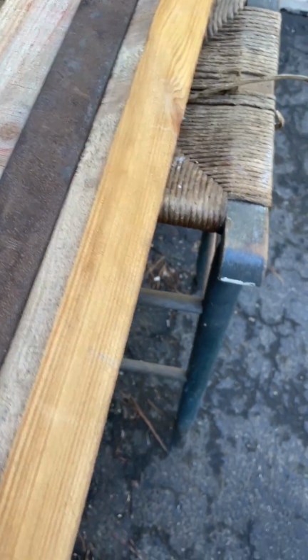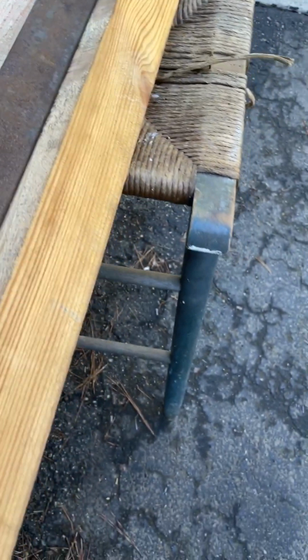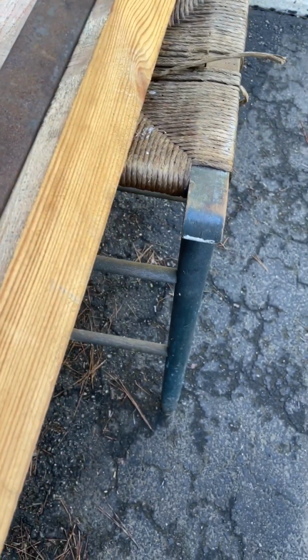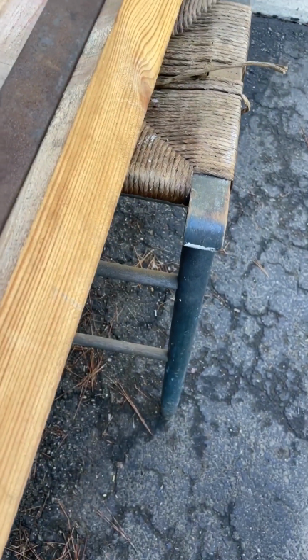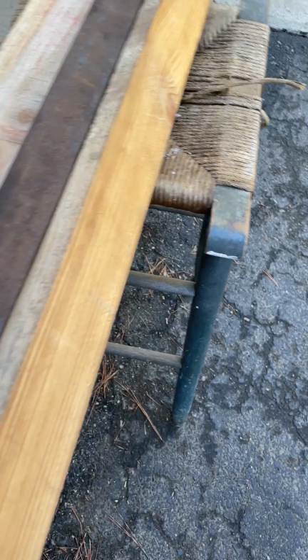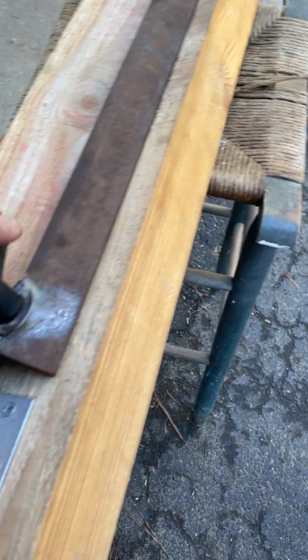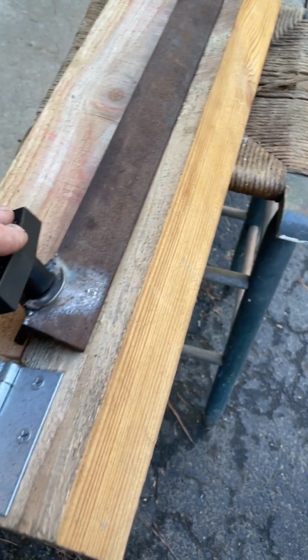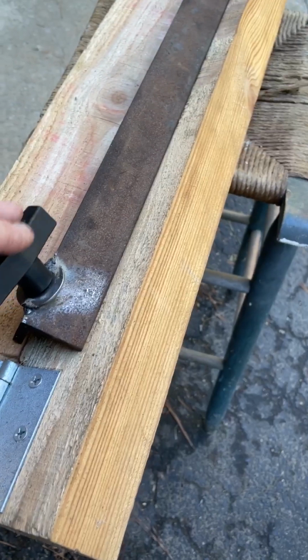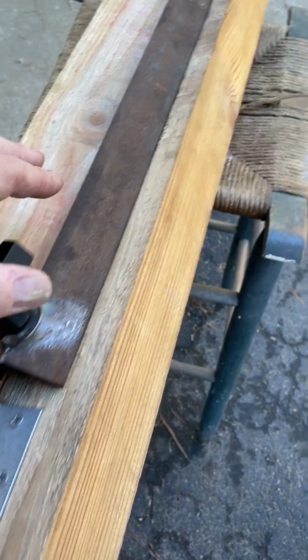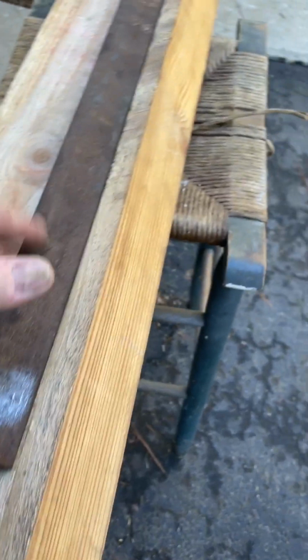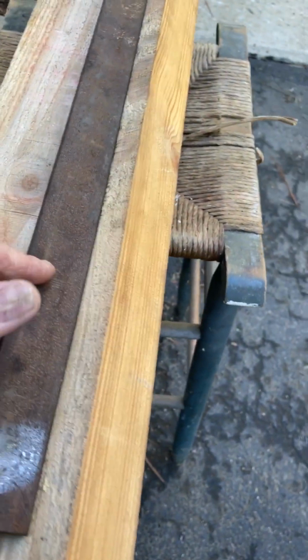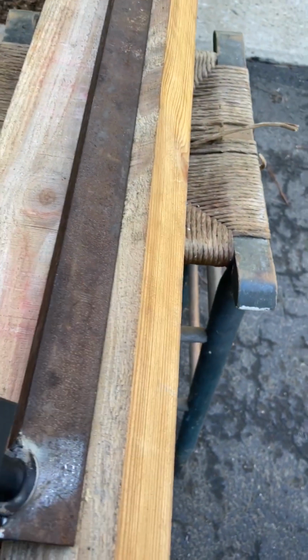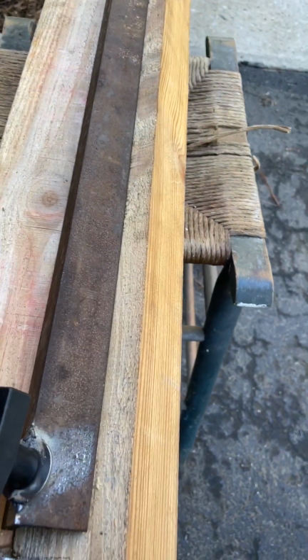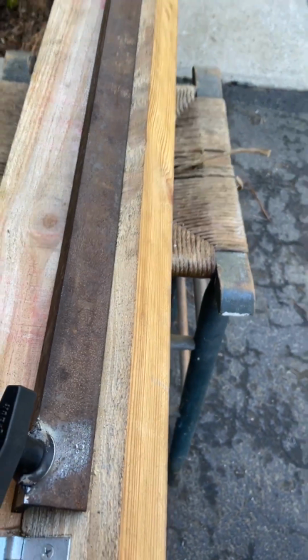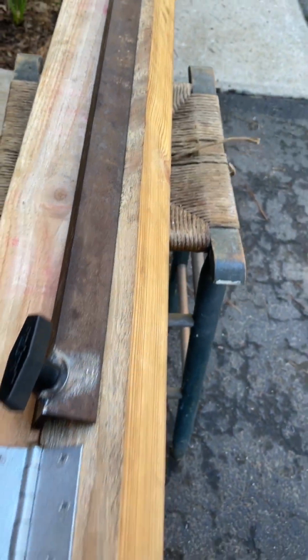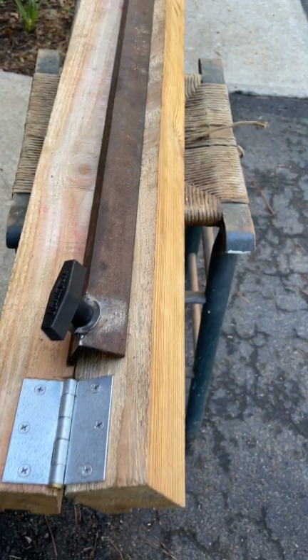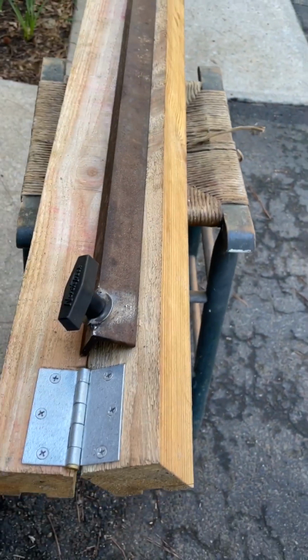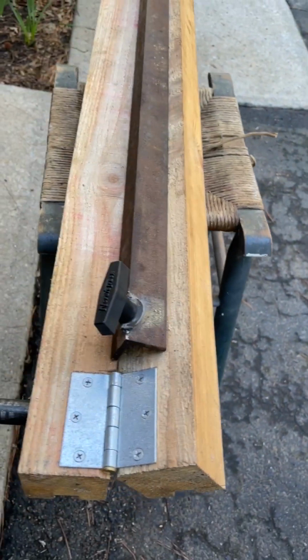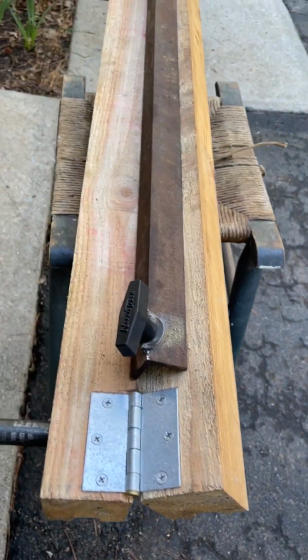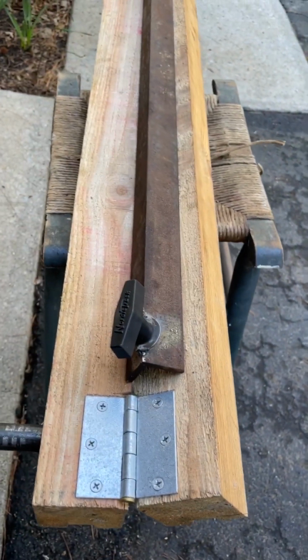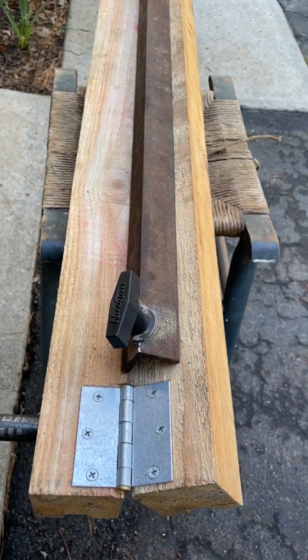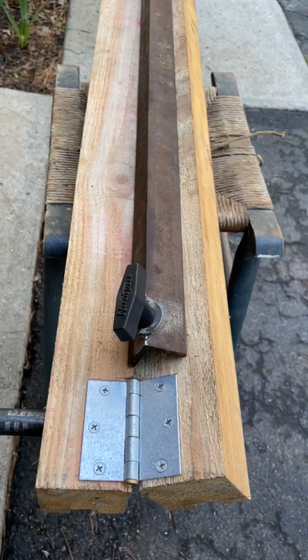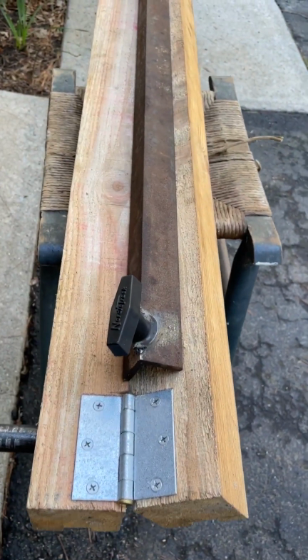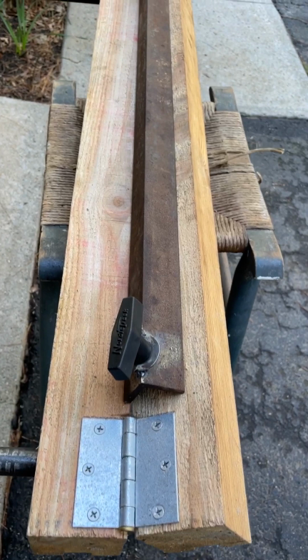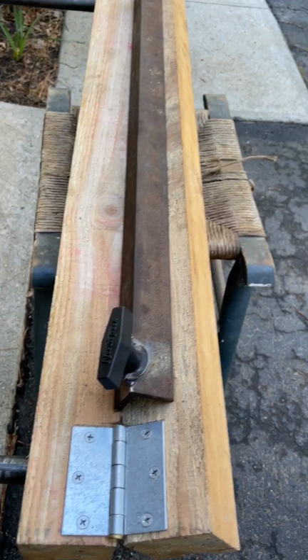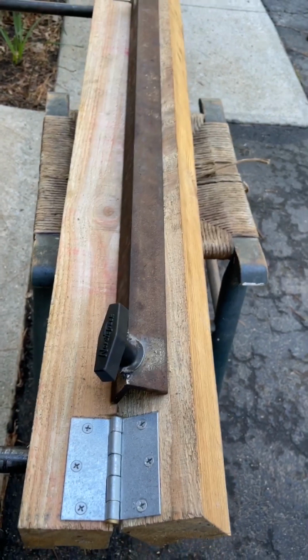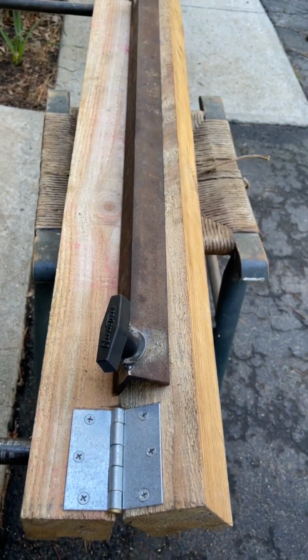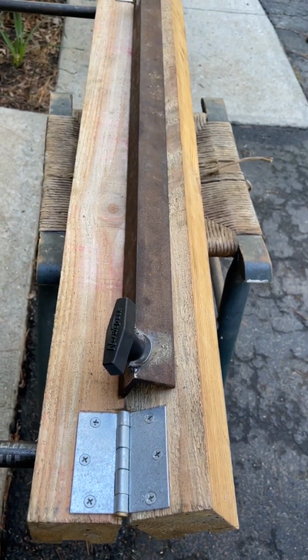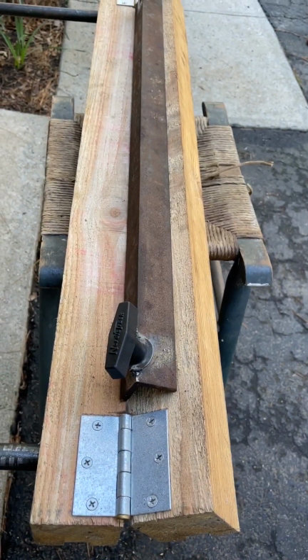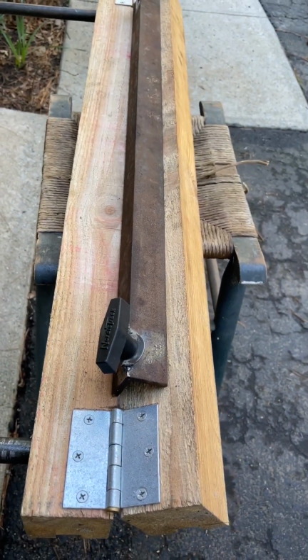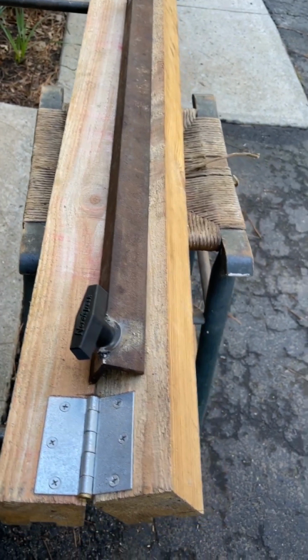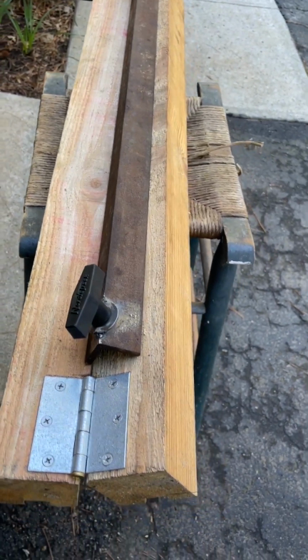I used a piece of heavy angle iron for the top. If you use something that's not strong enough, it will tend to bow when you try bending the metal.